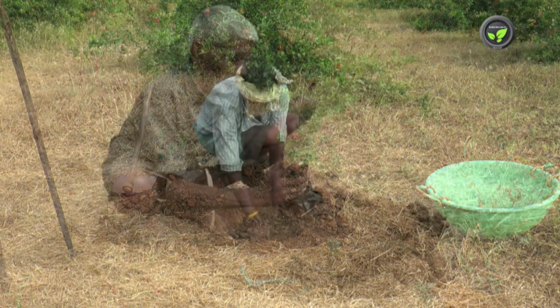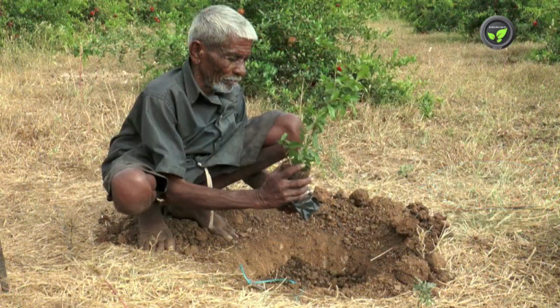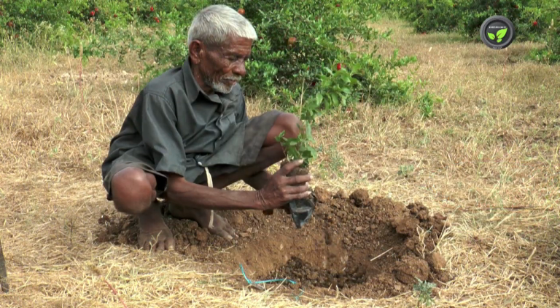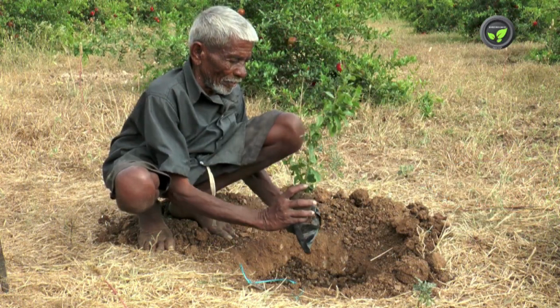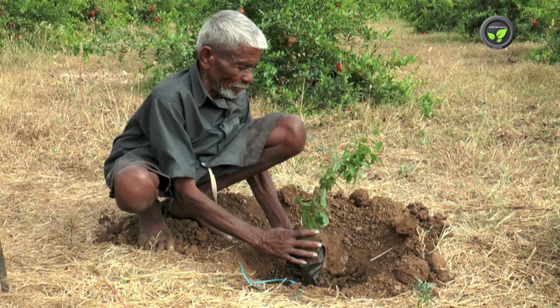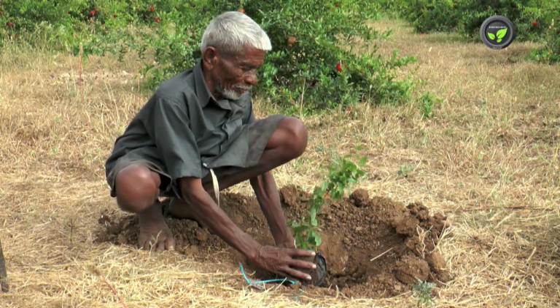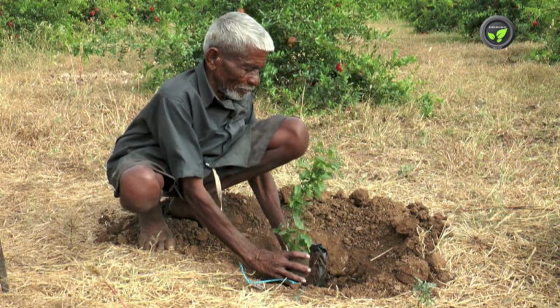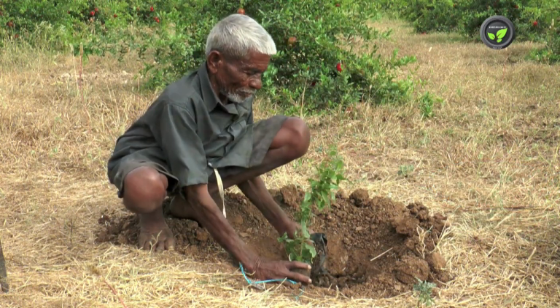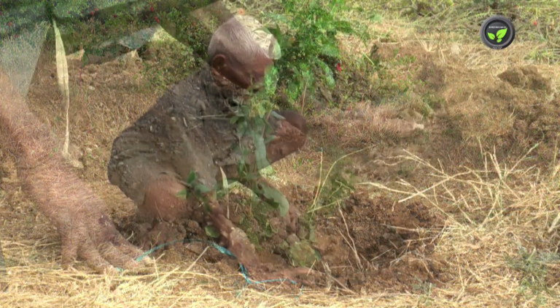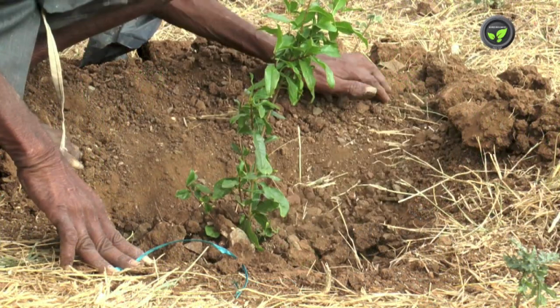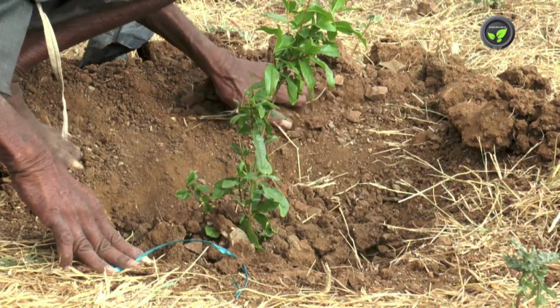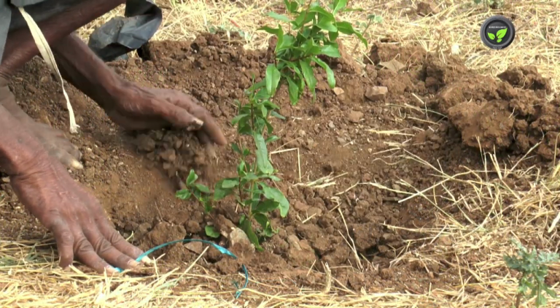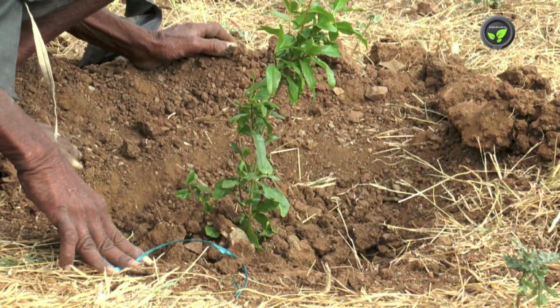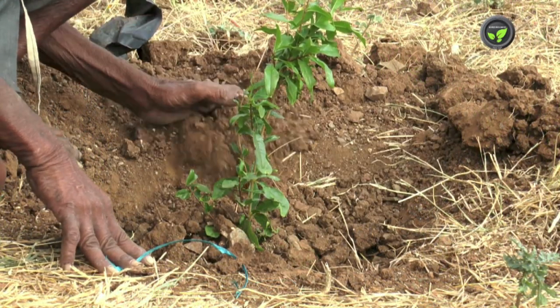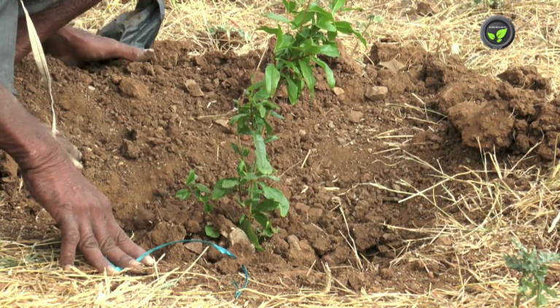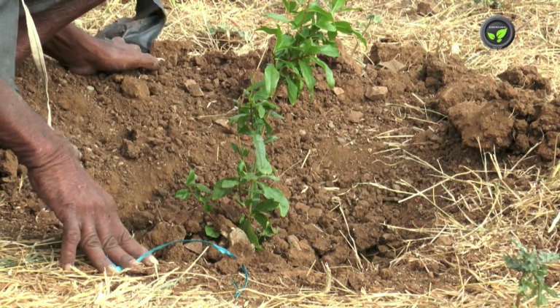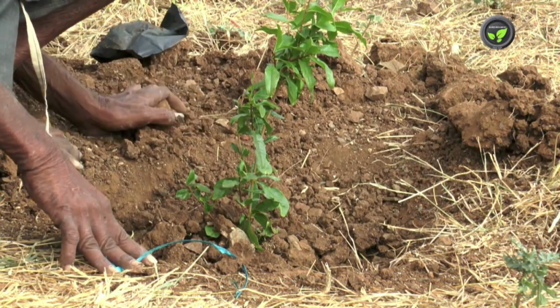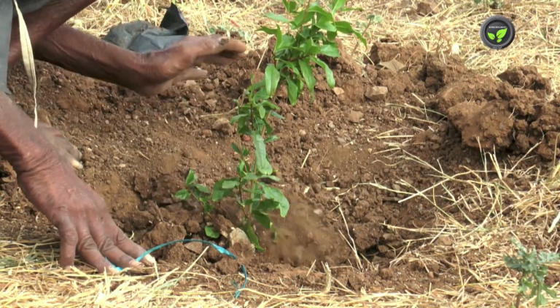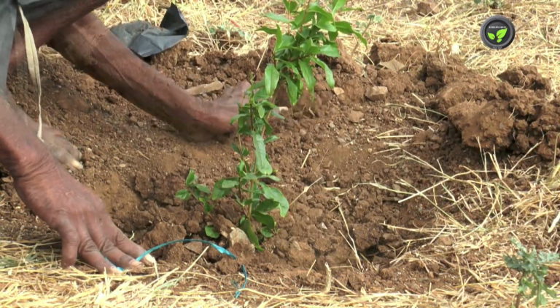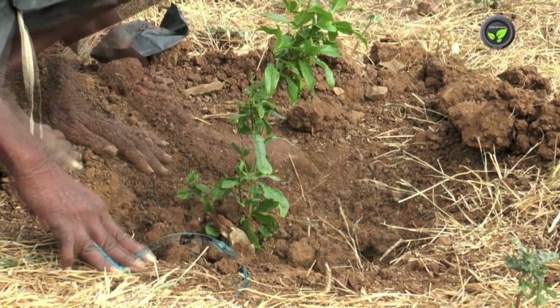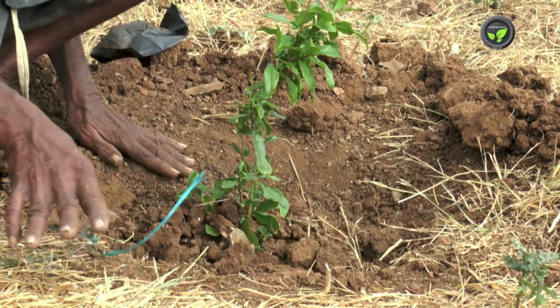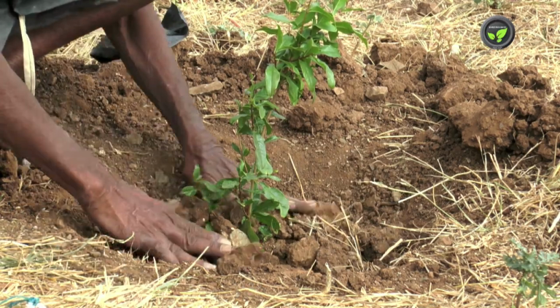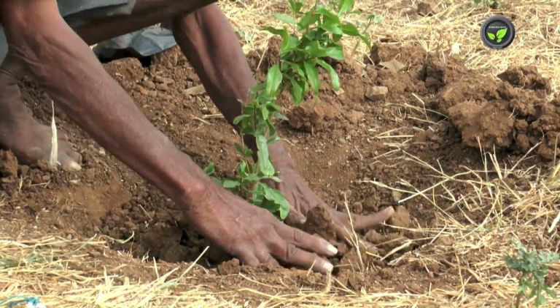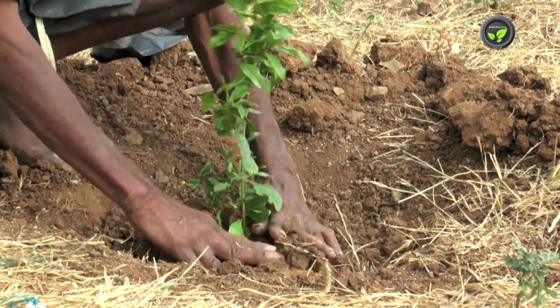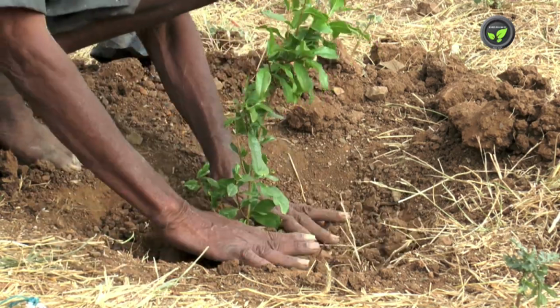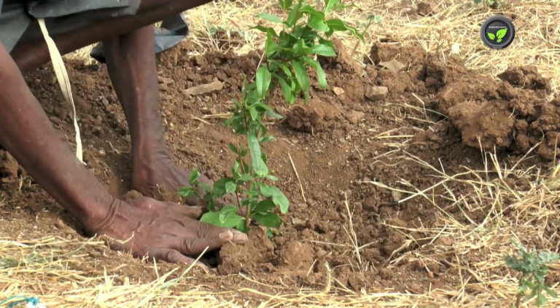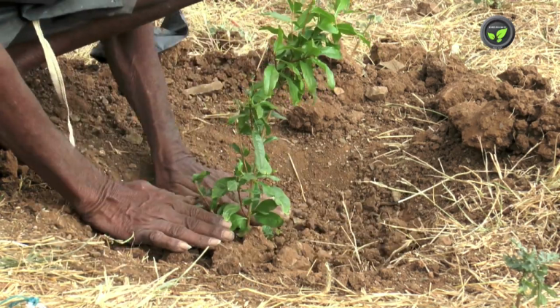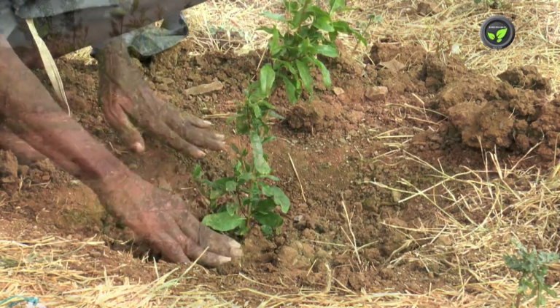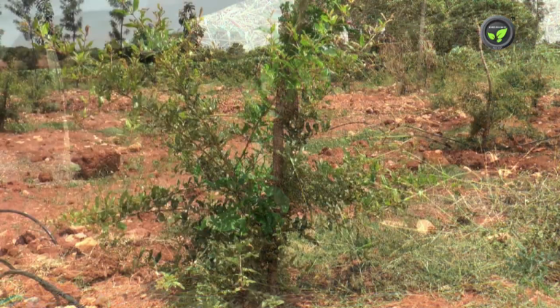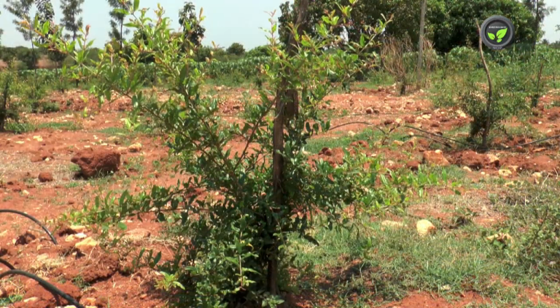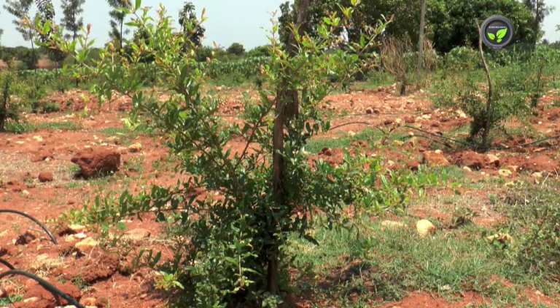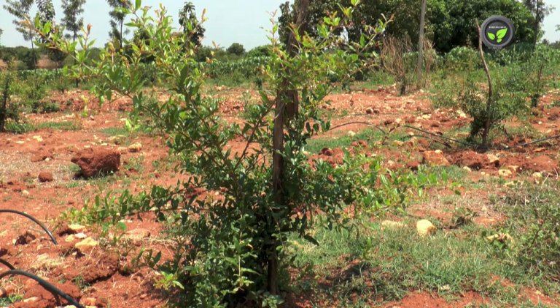Then take up shallow planting. Press the soil around the plant gently. Water the plant regularly and take enough care till it puts out new growth. Staking may also be given.